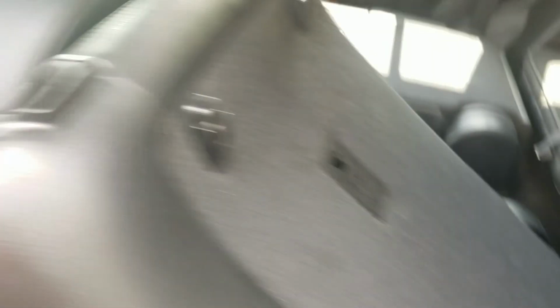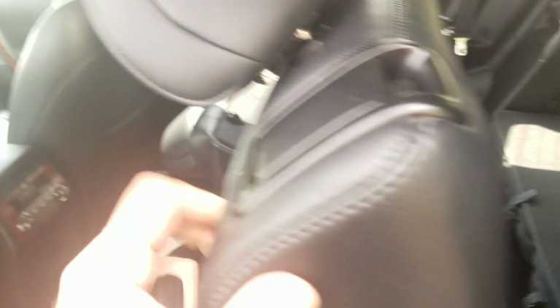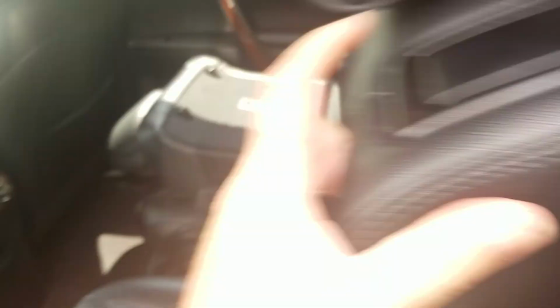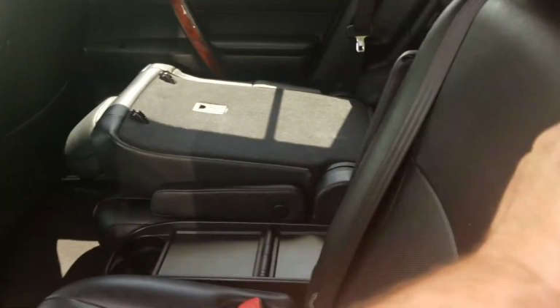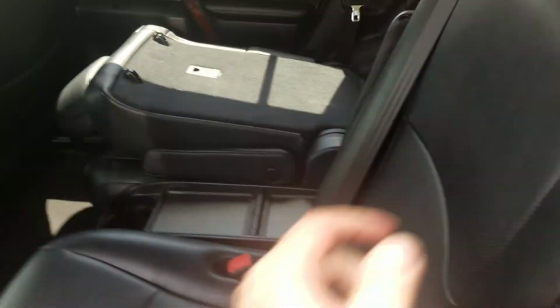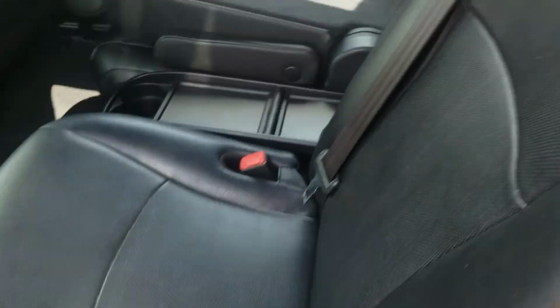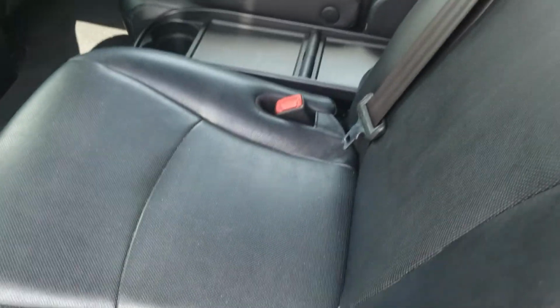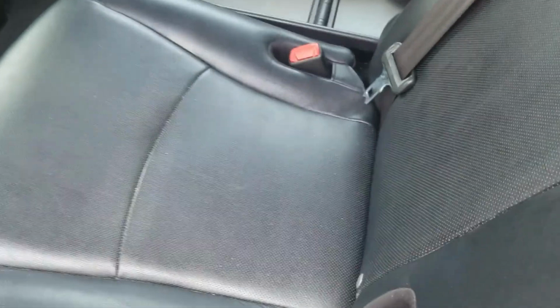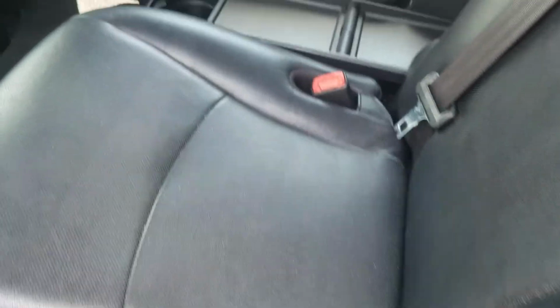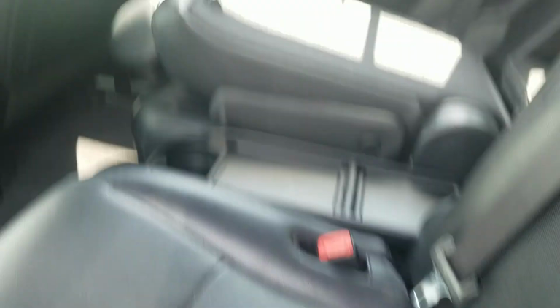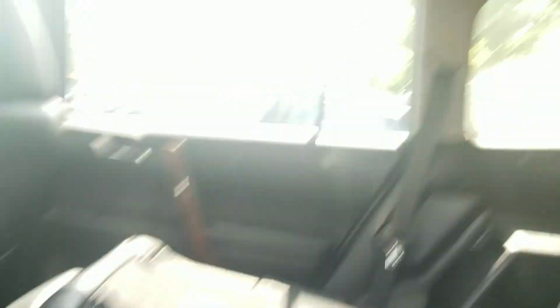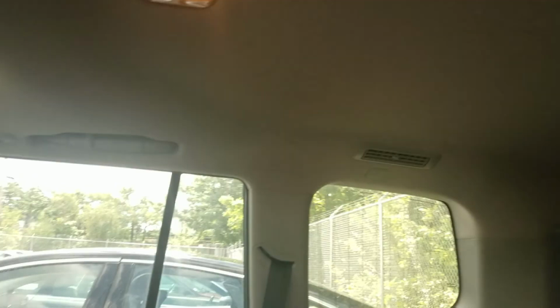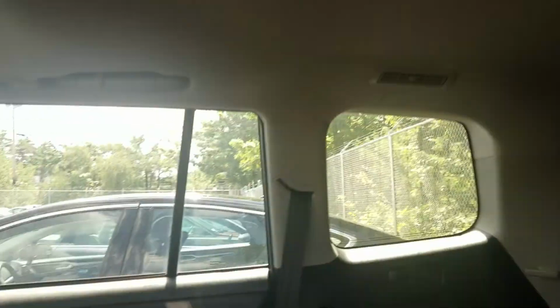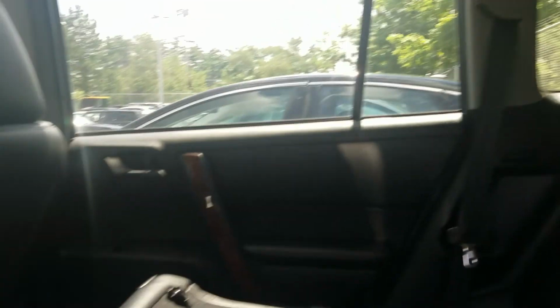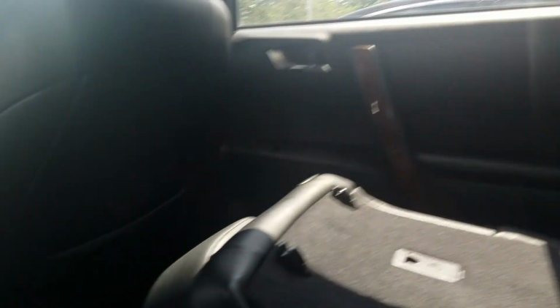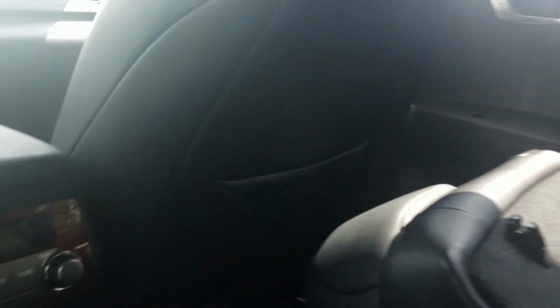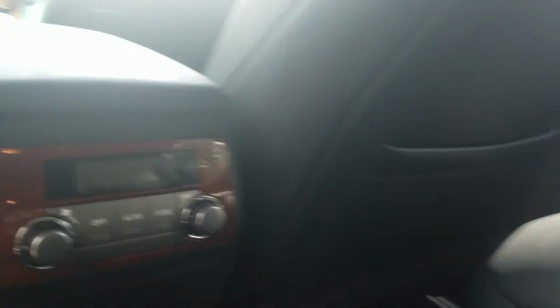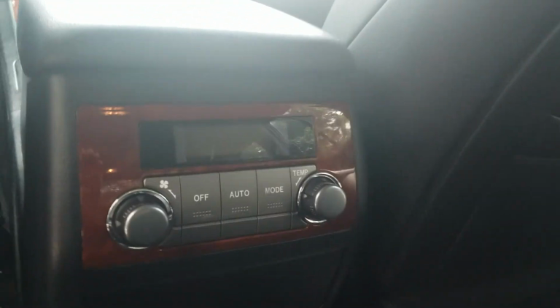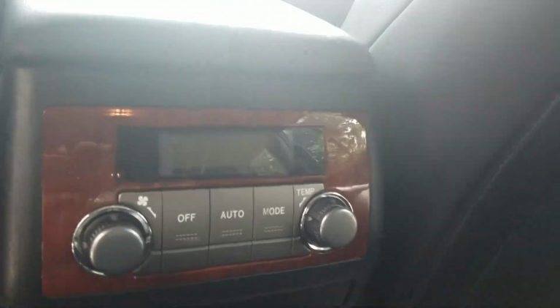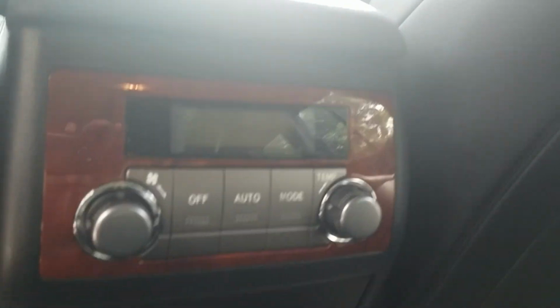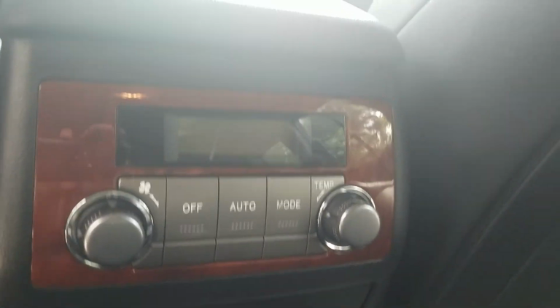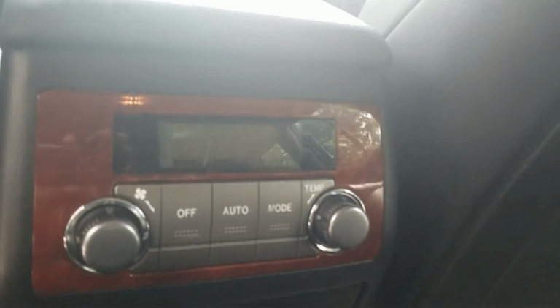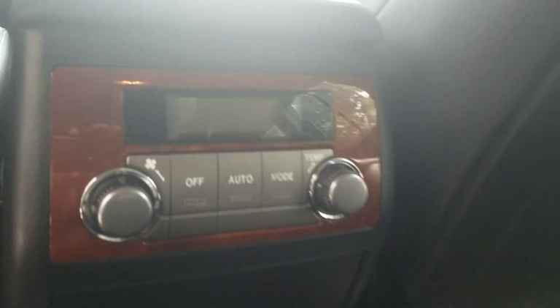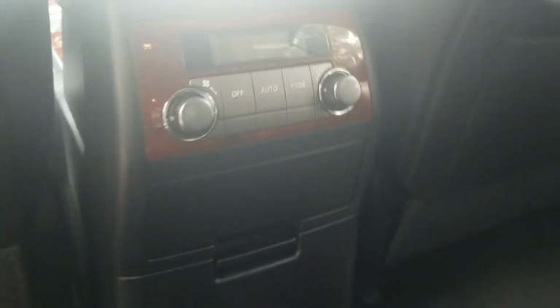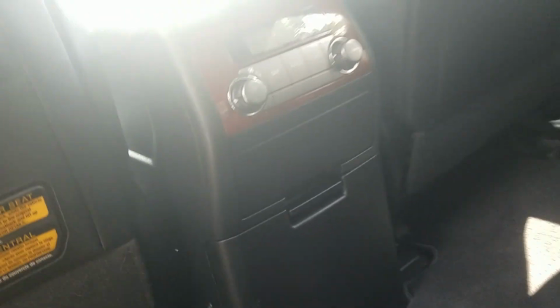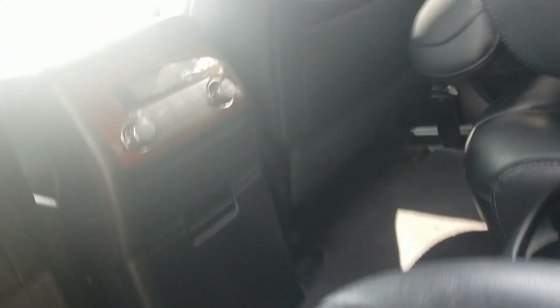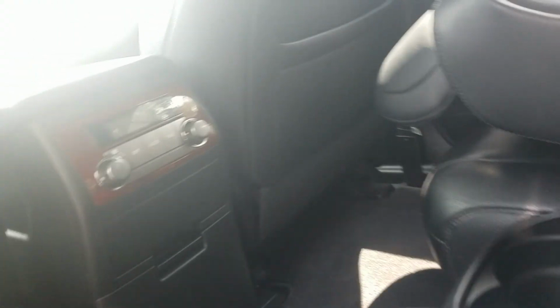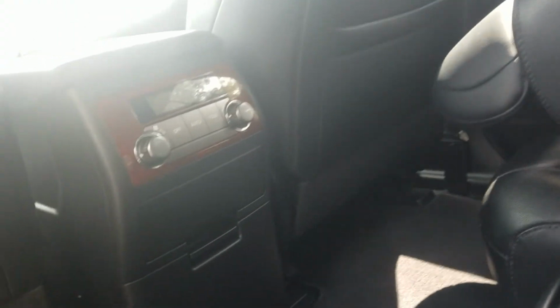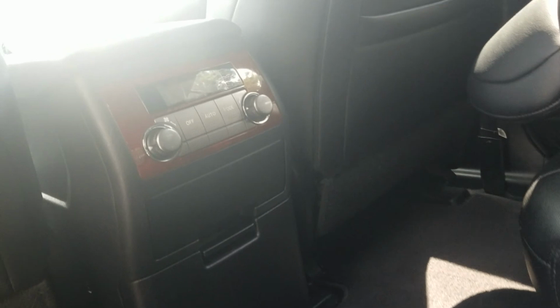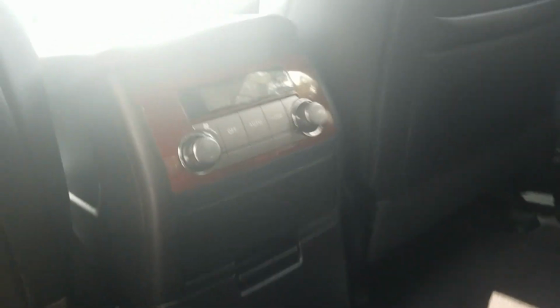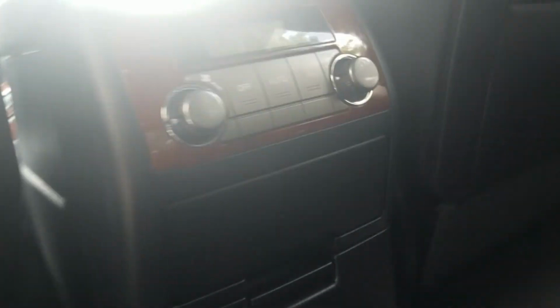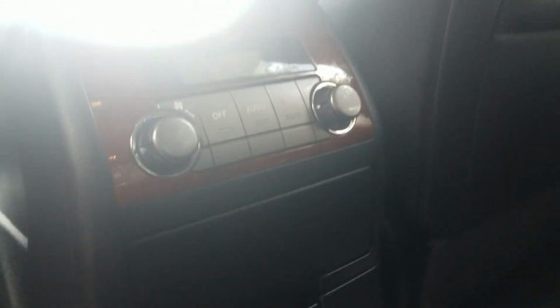We've got perforated leather seats — it's a black interior with a gray roof. Your passengers back here have their own climate control and their own storage.